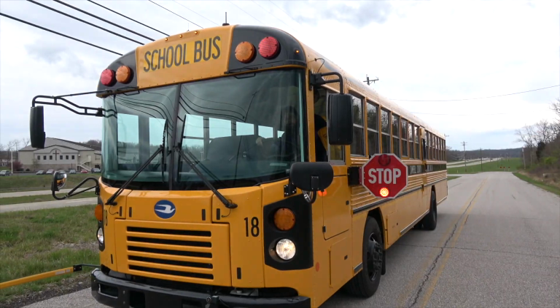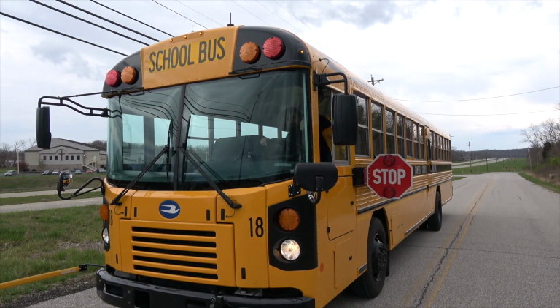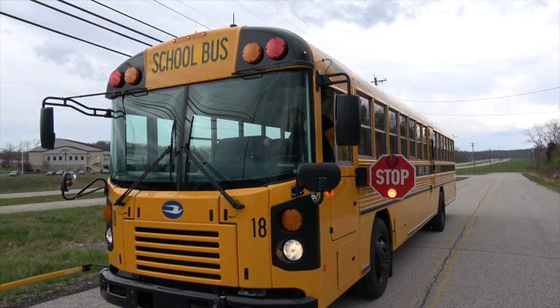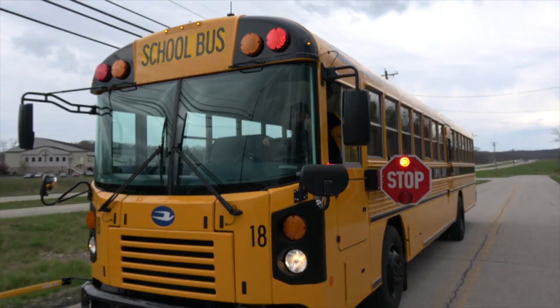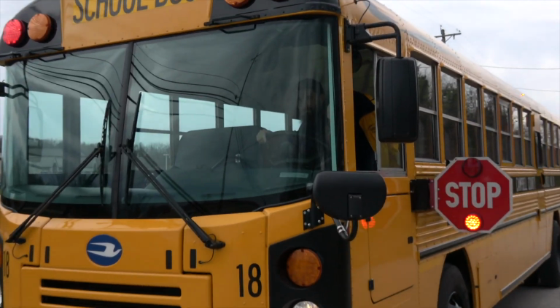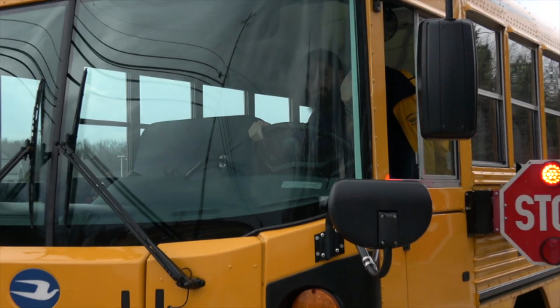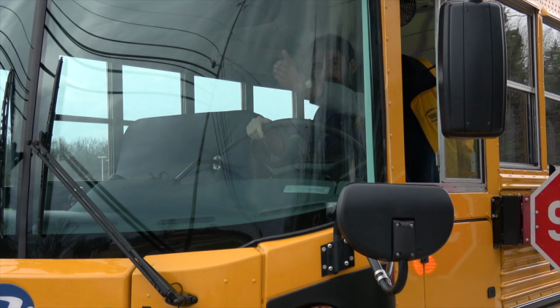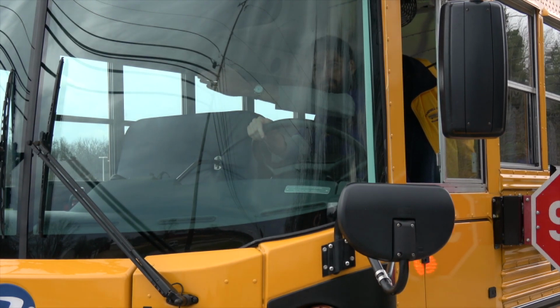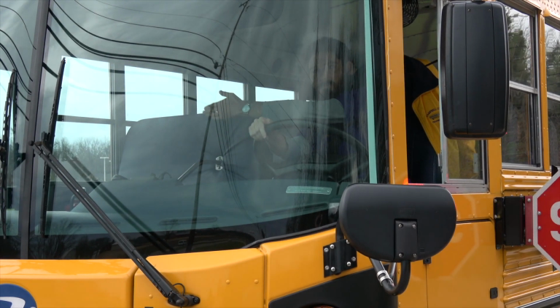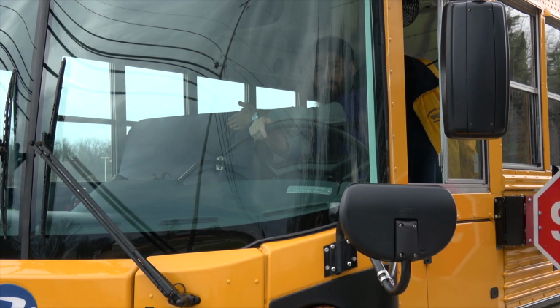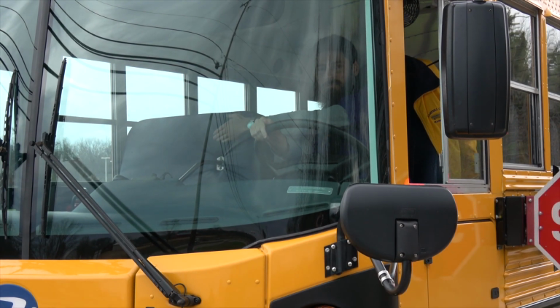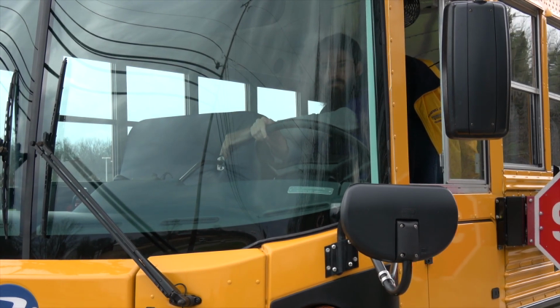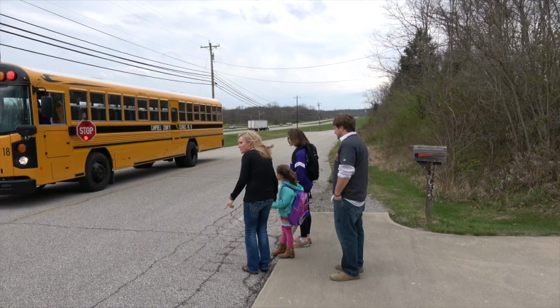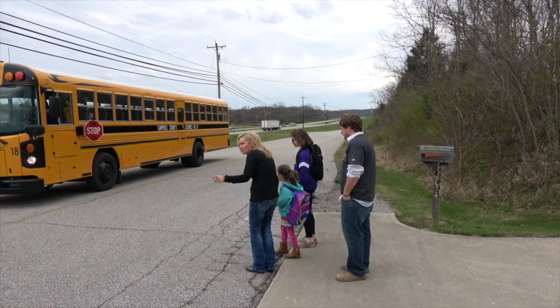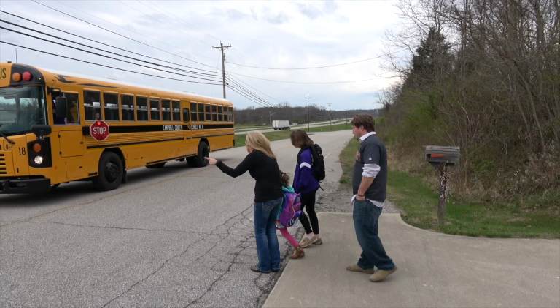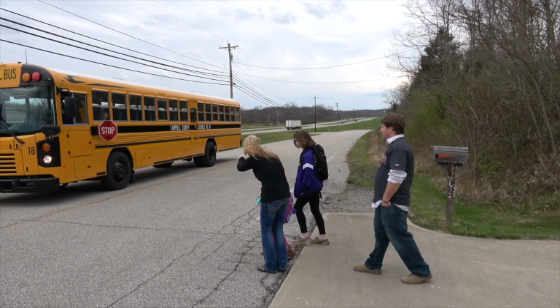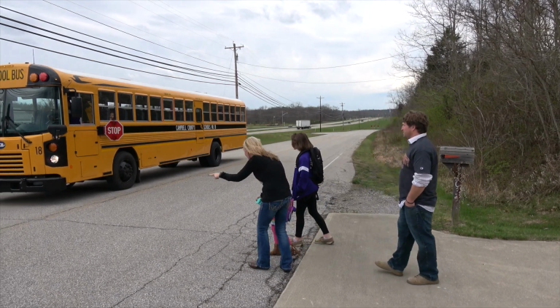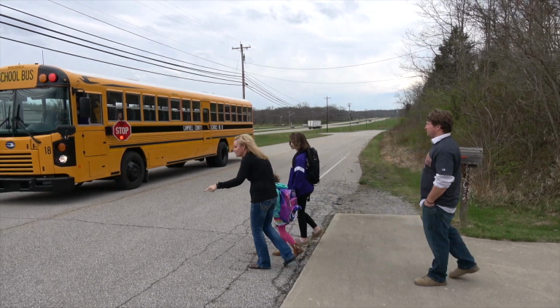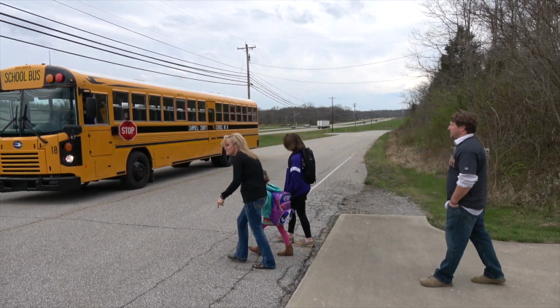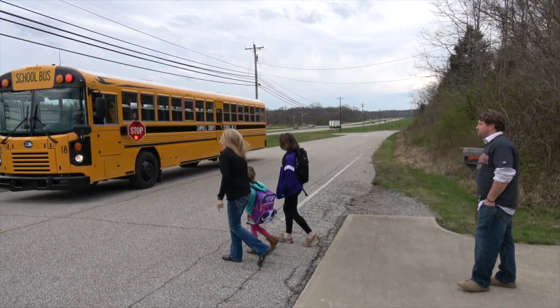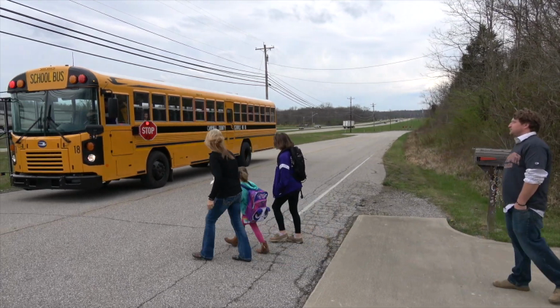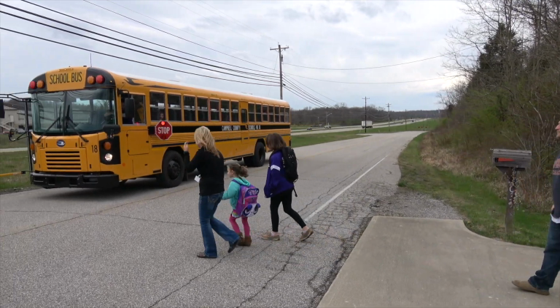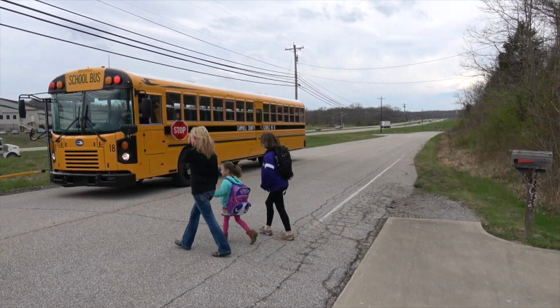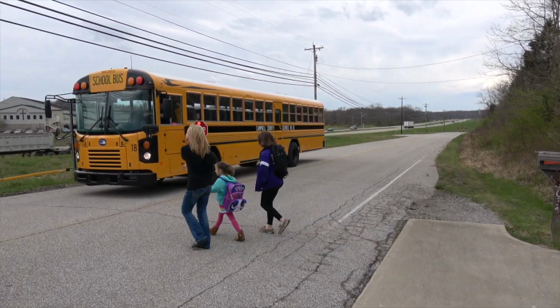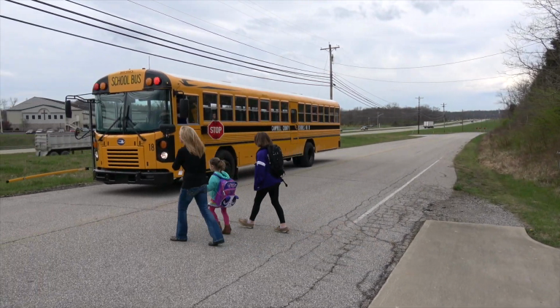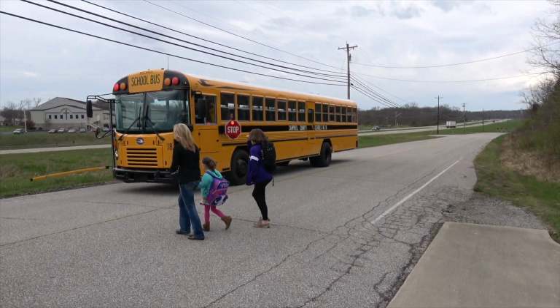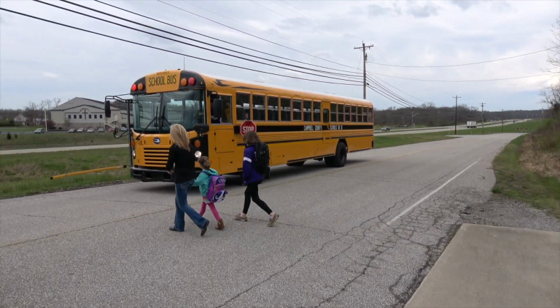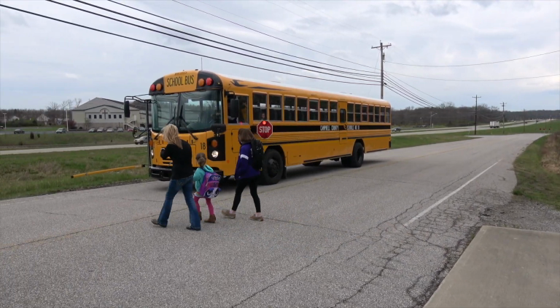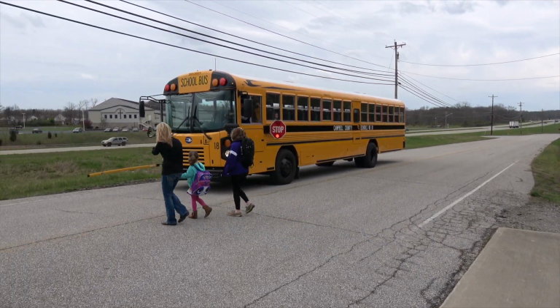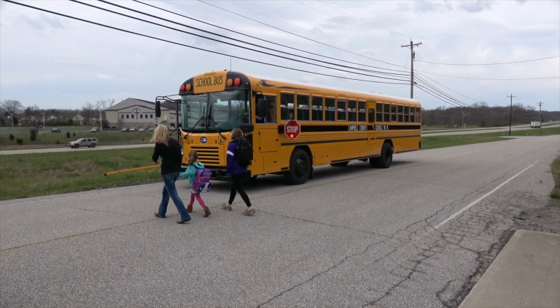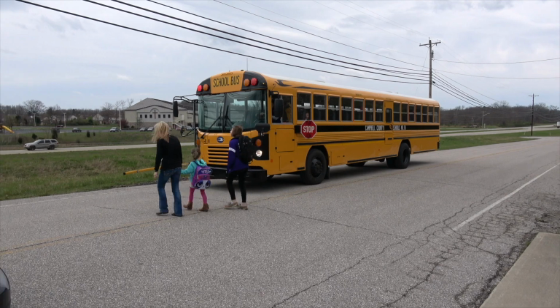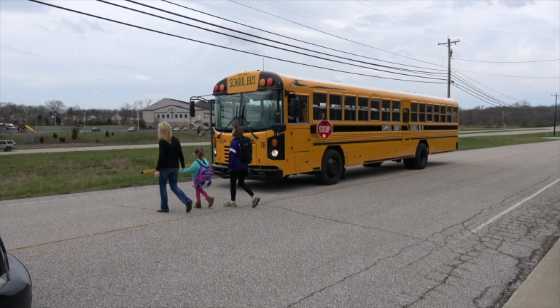Always wait for the bus driver's signal for when to cross. For visibility, always walk 10 feet in front of the bus. This also ensures that you clear the crossing gate.